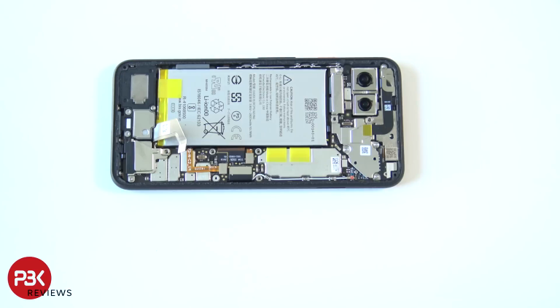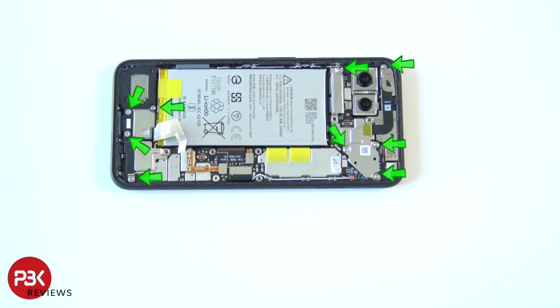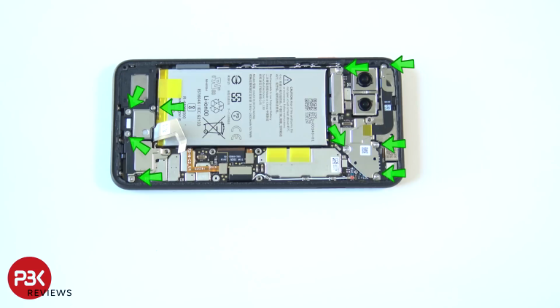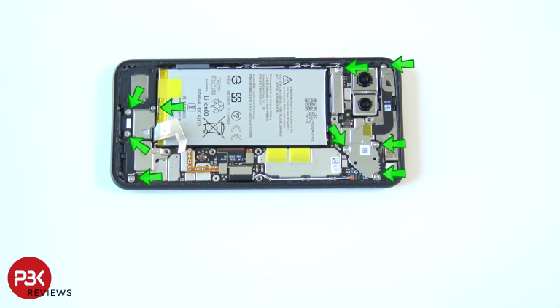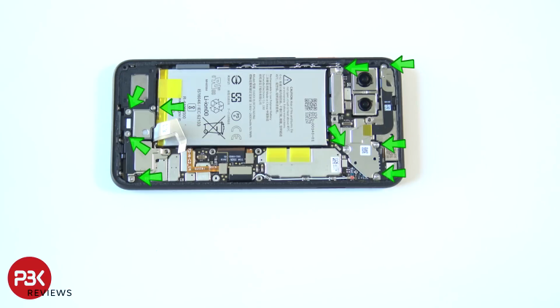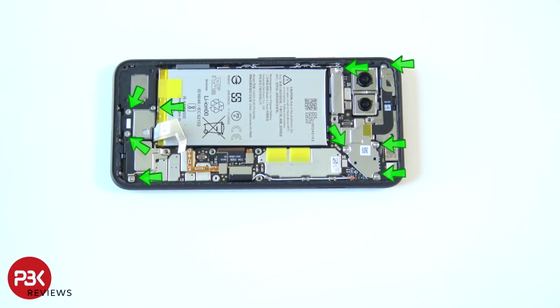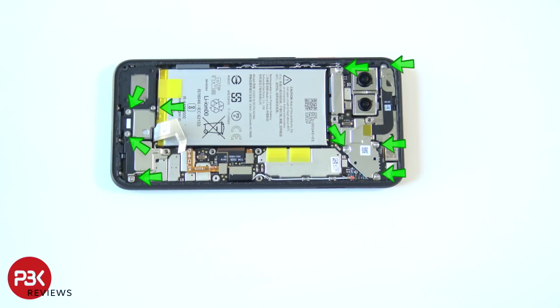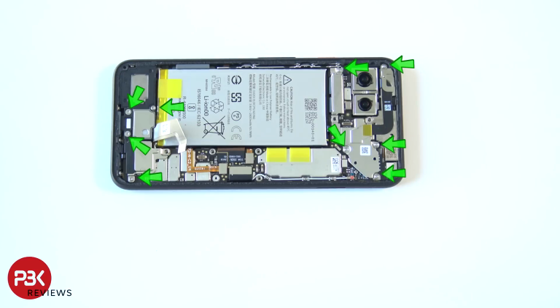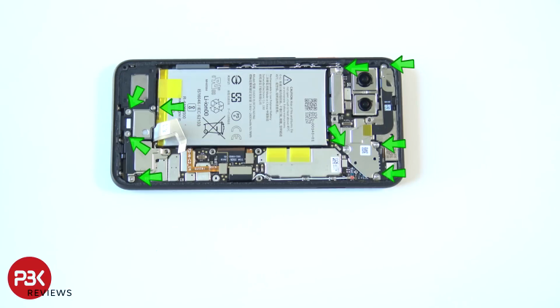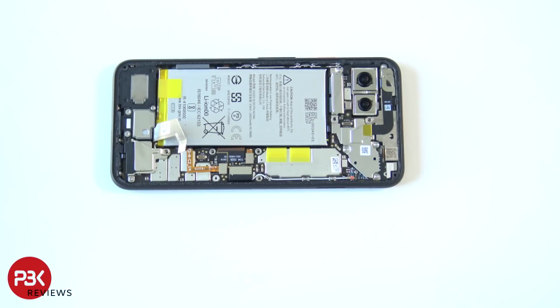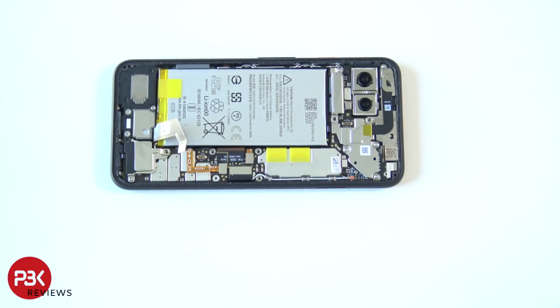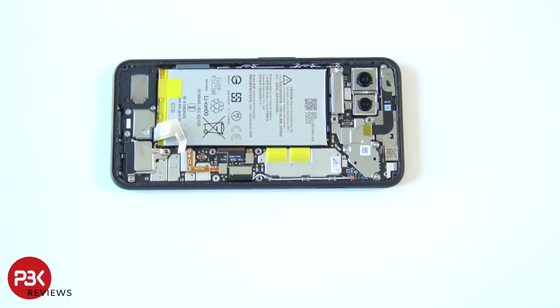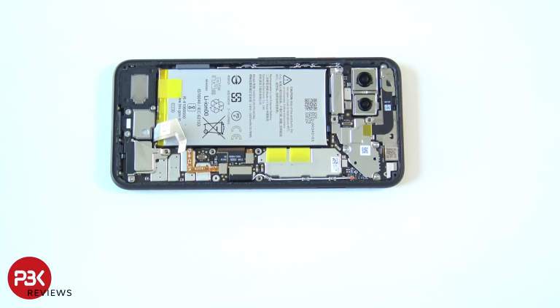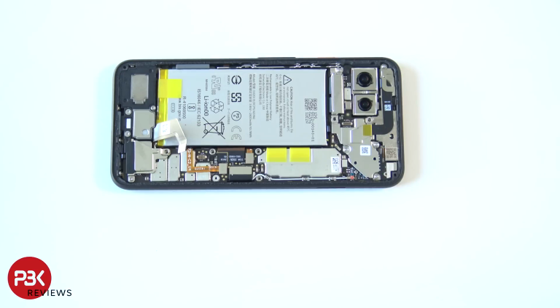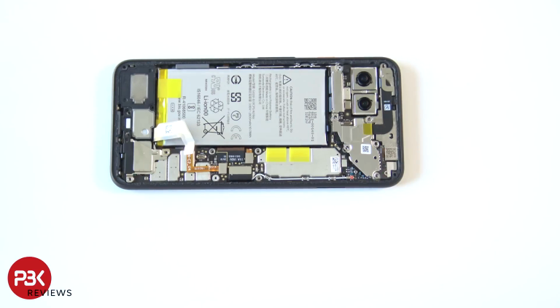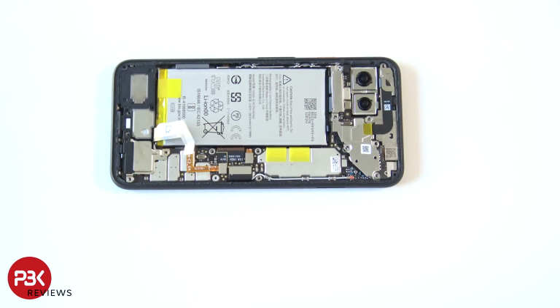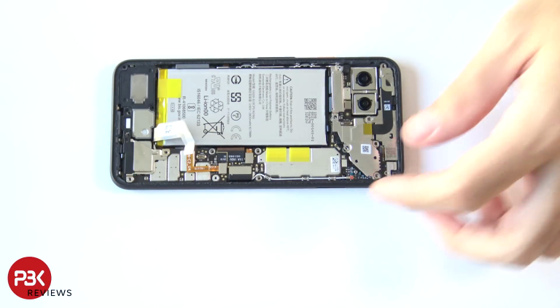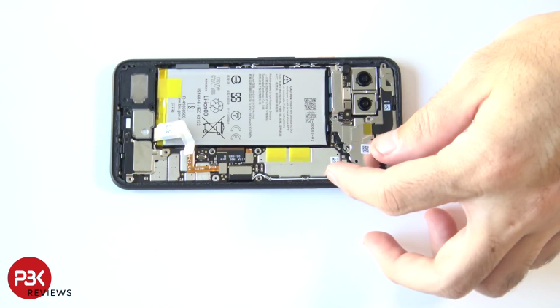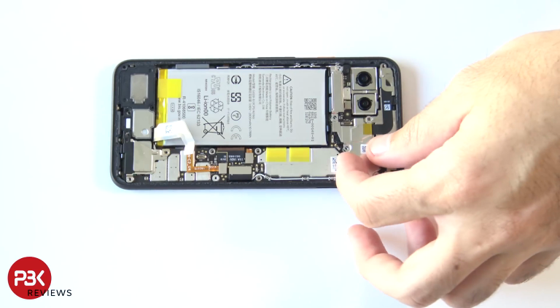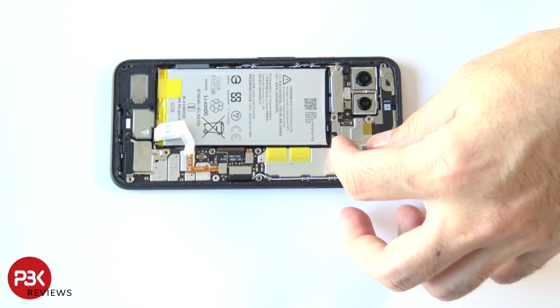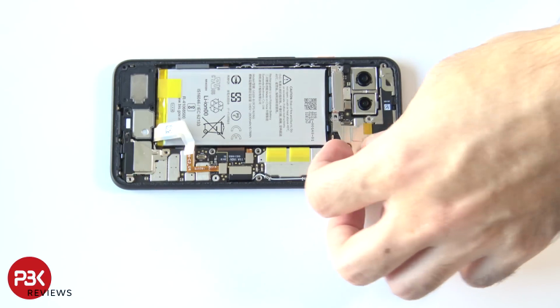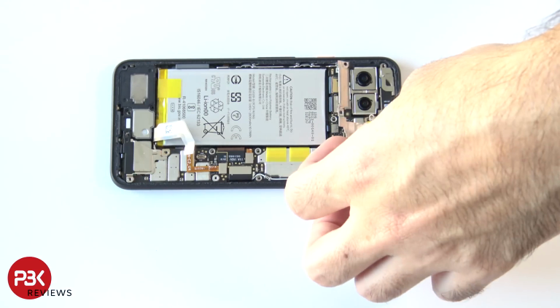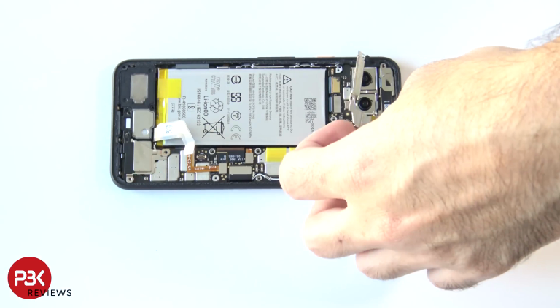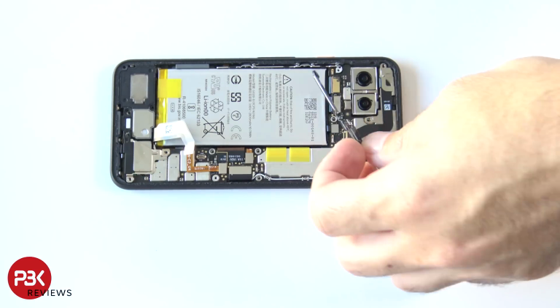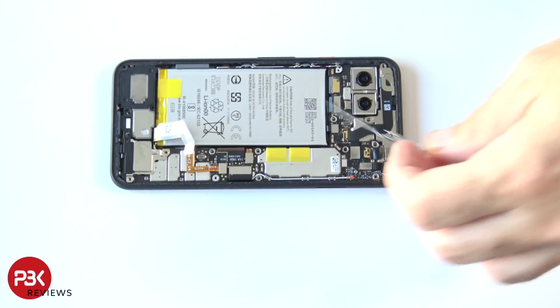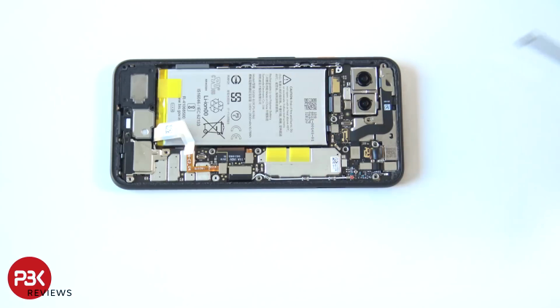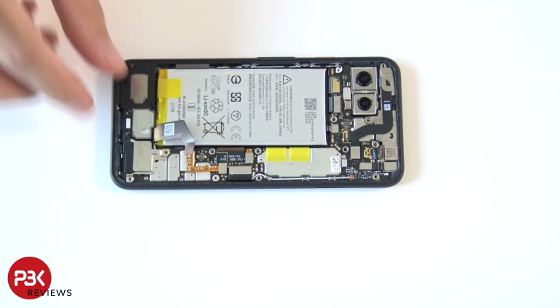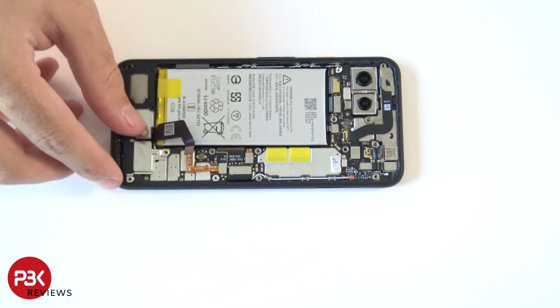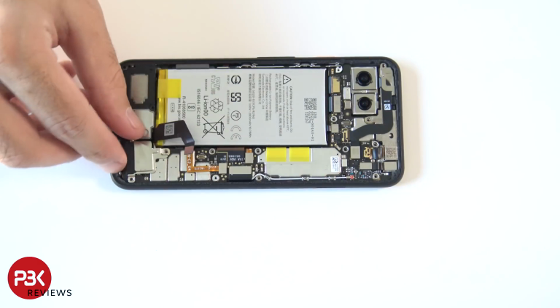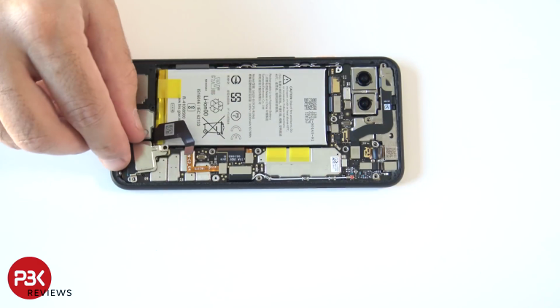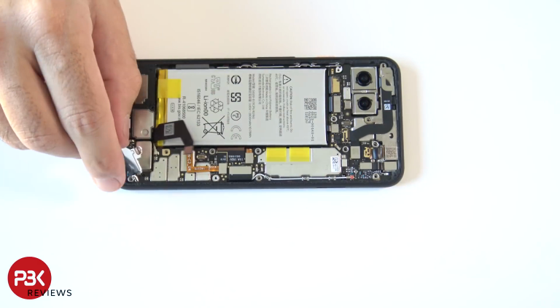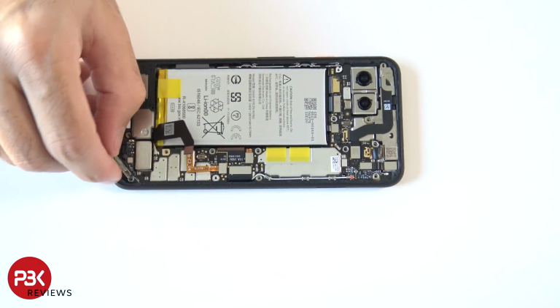You have nine more T4 screws you need to remove throughout the phone — go ahead and remove those. Now you can remove the top shield over here and the bottom one over here in the corner.